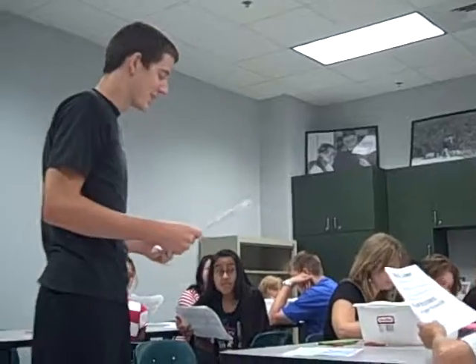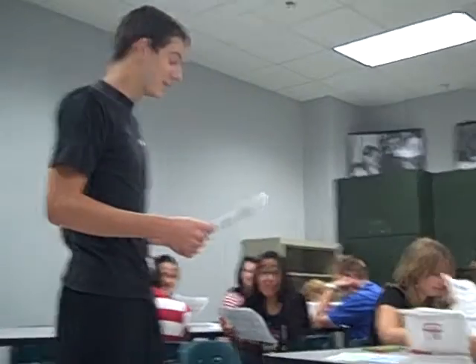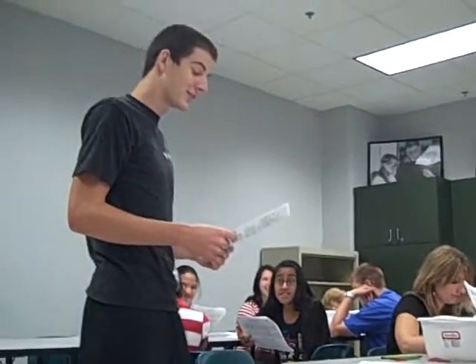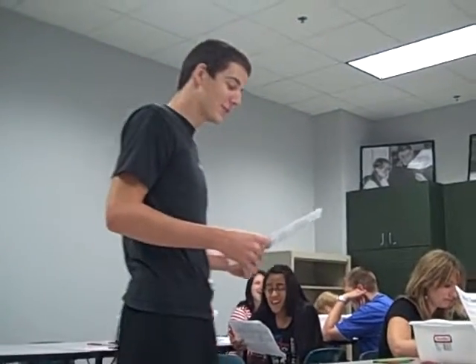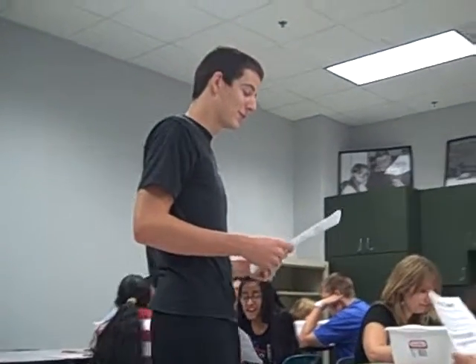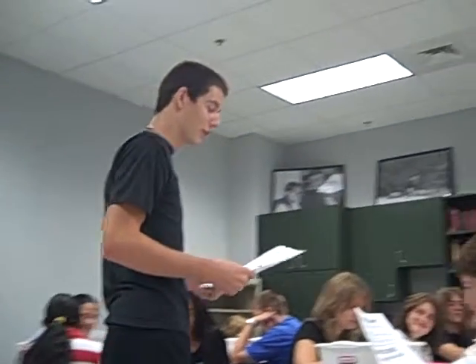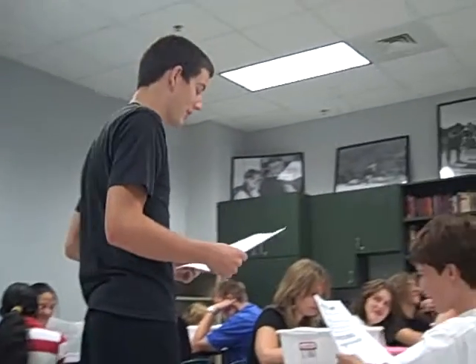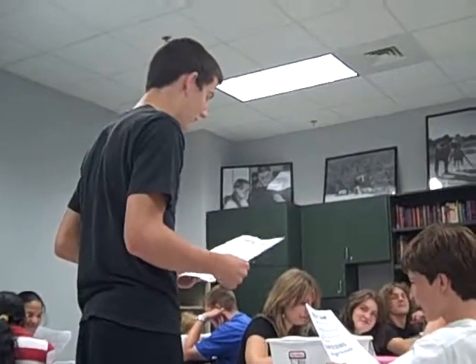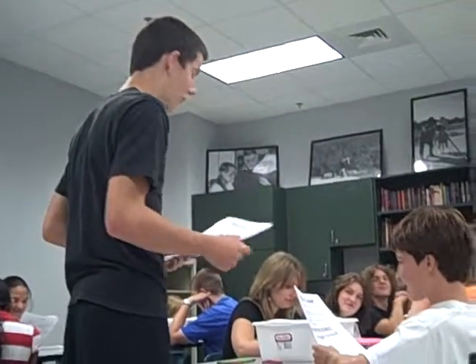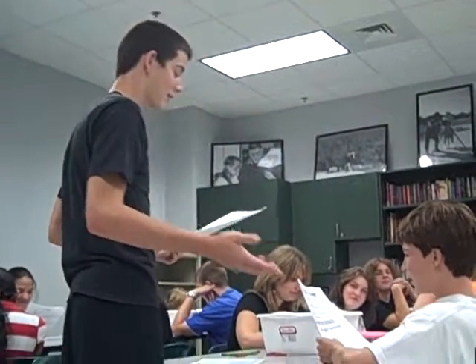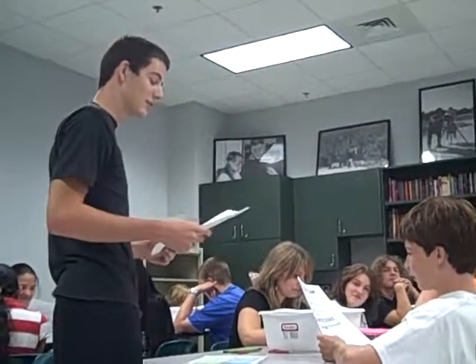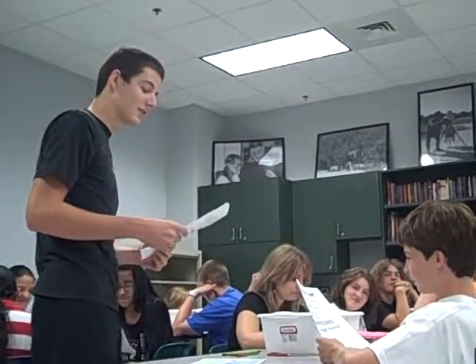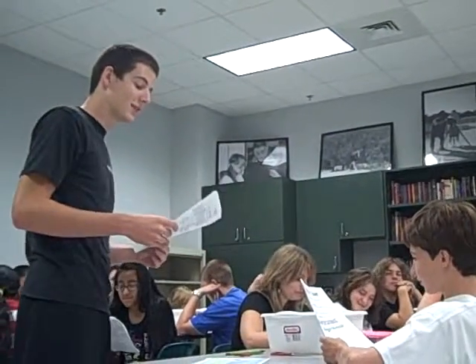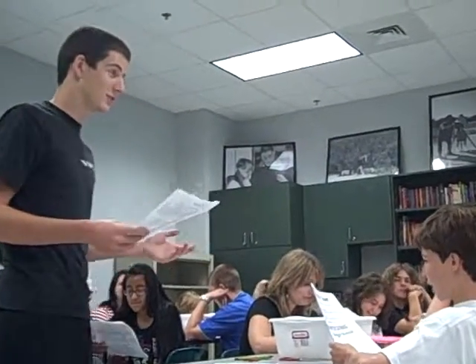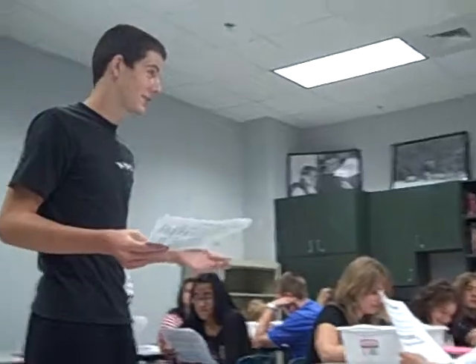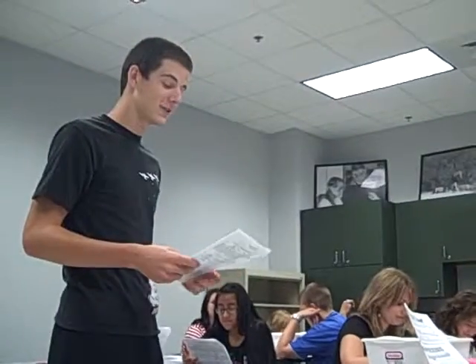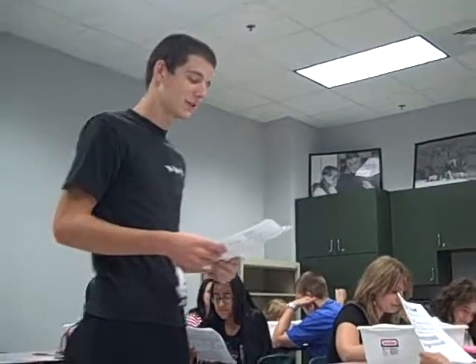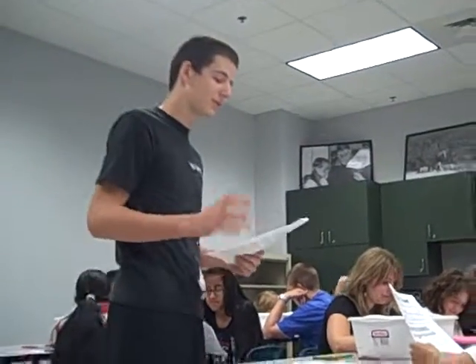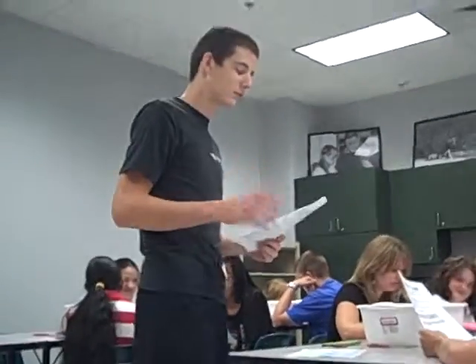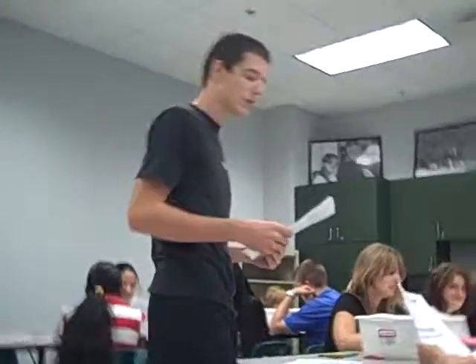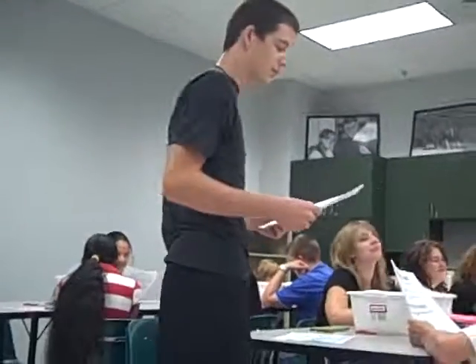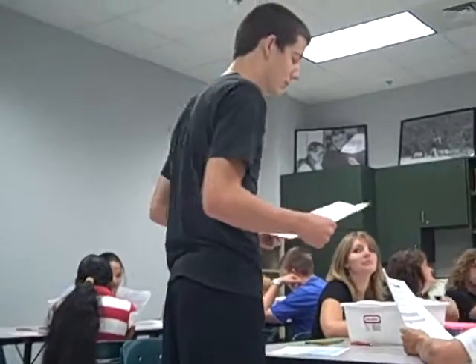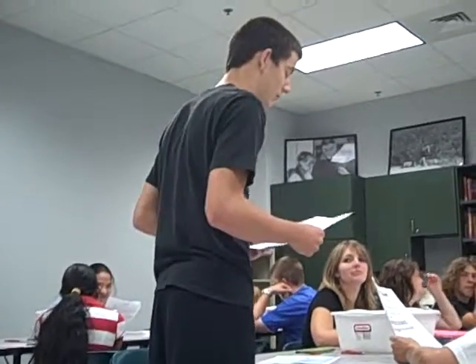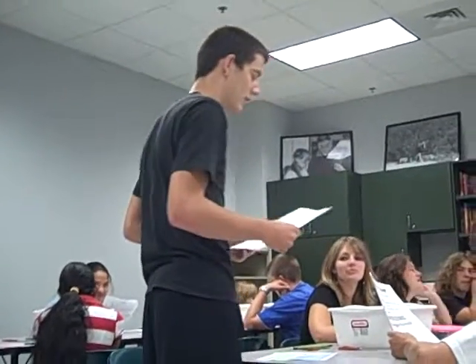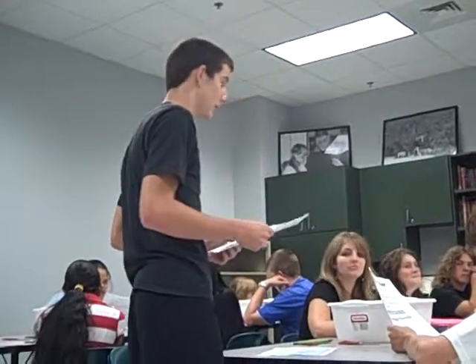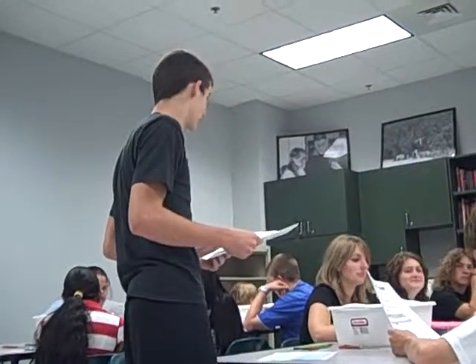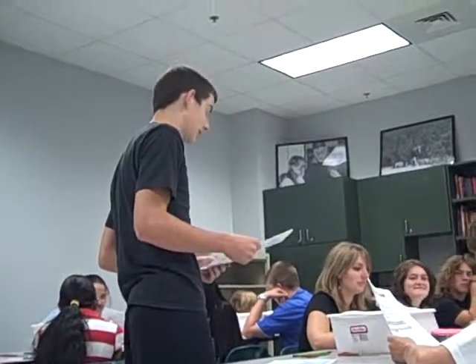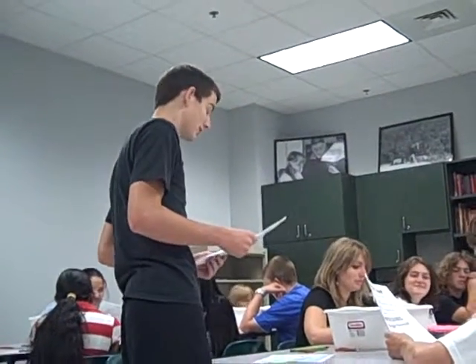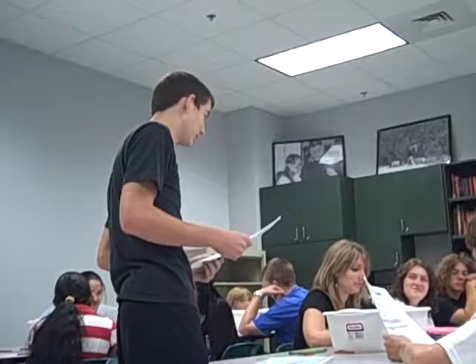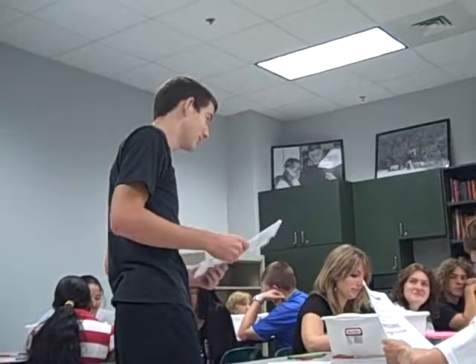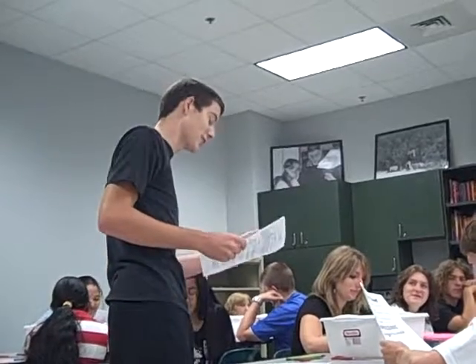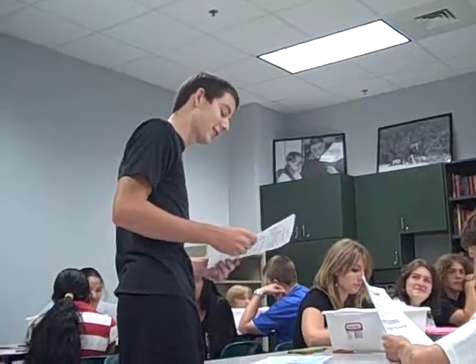If it does float, fold it in half again. This is your second fold. Then you ask yourself again: does it float? You can use your eyes for that.